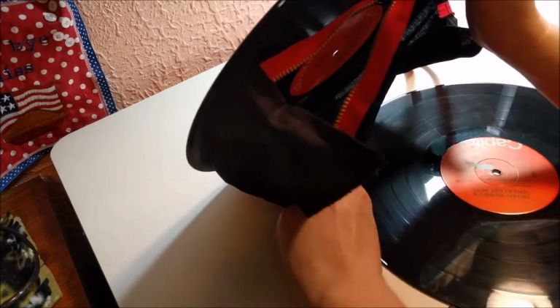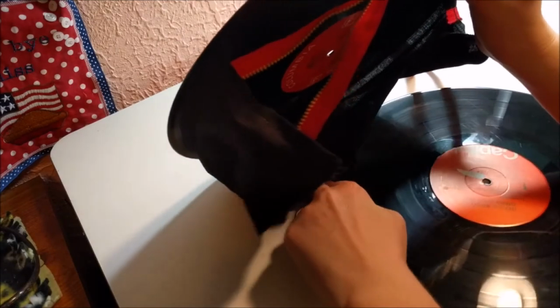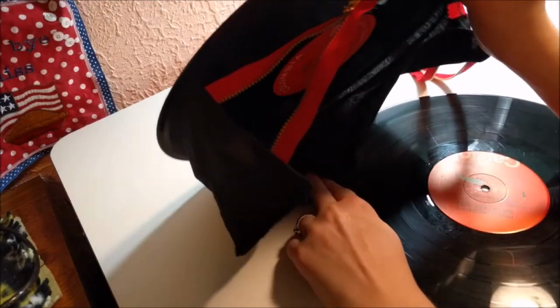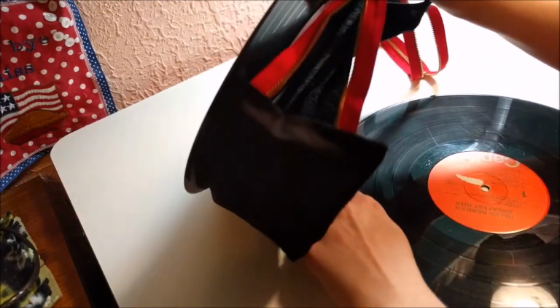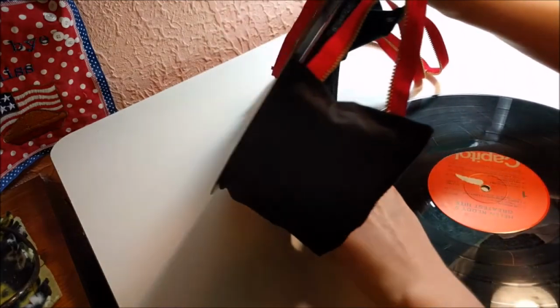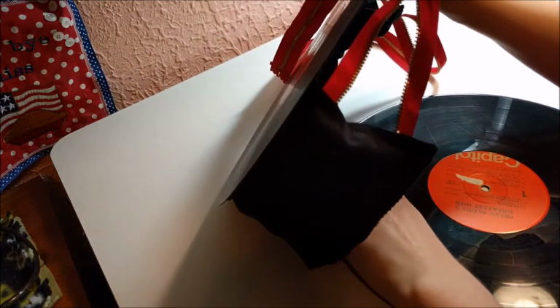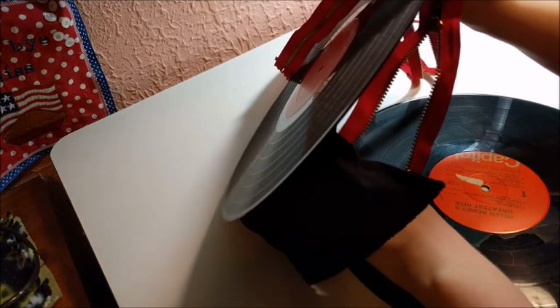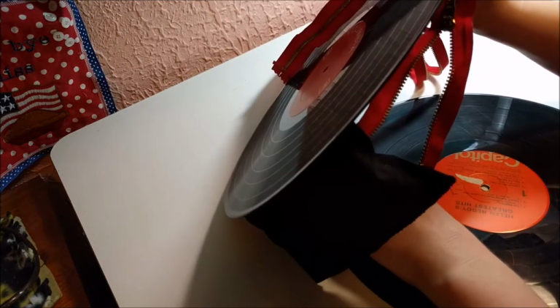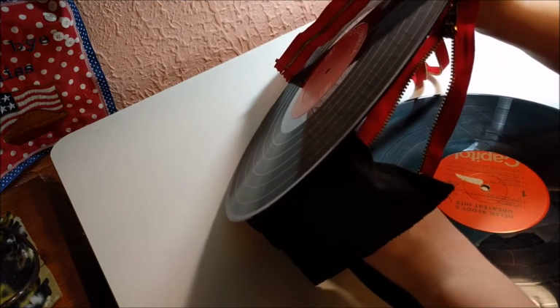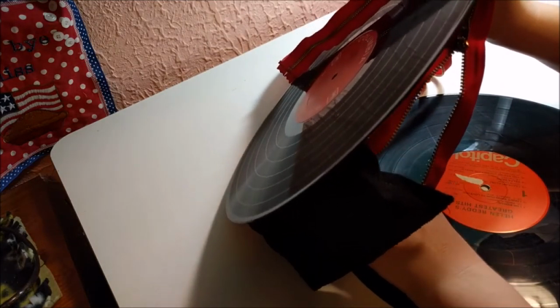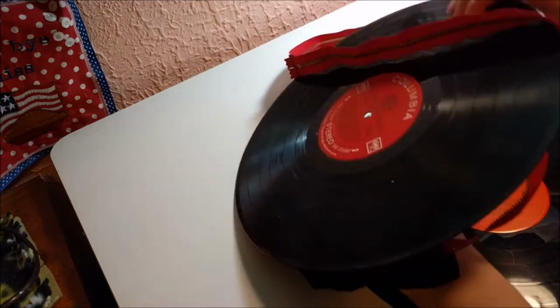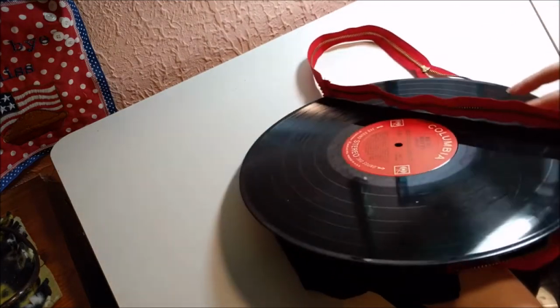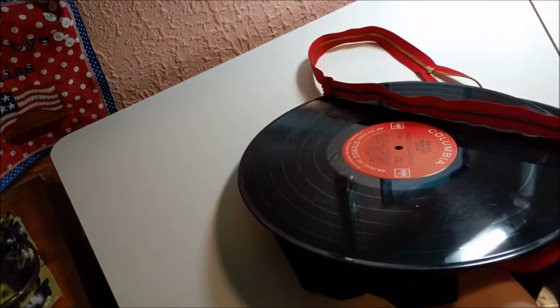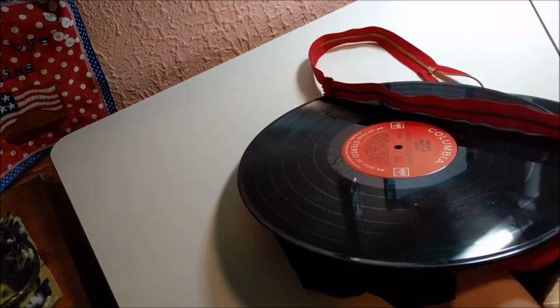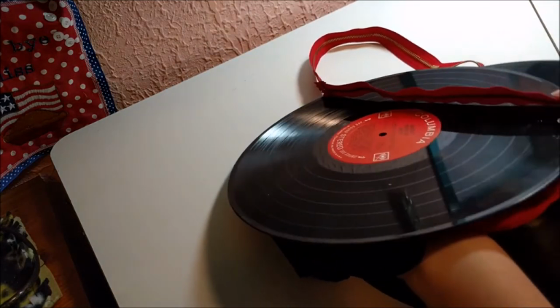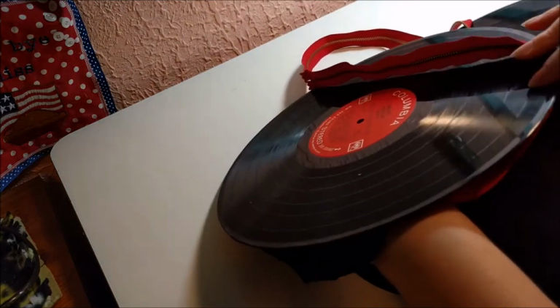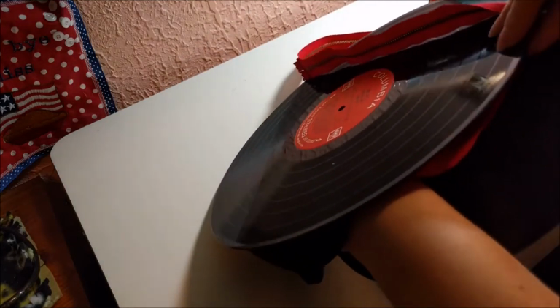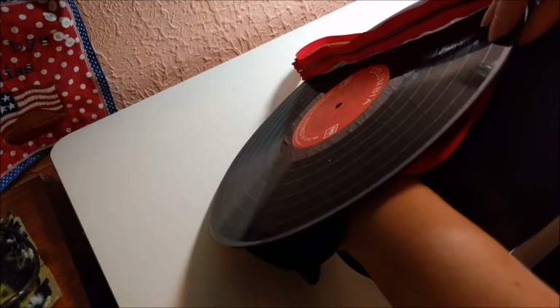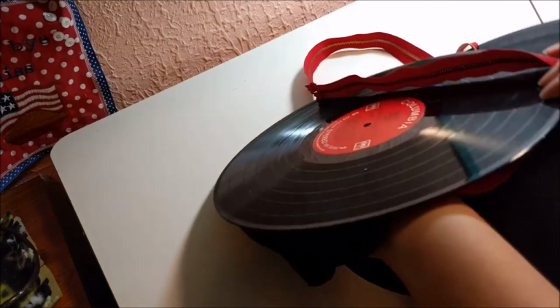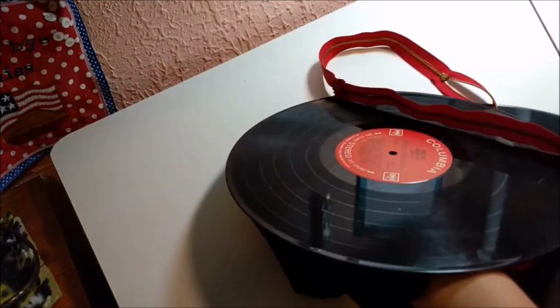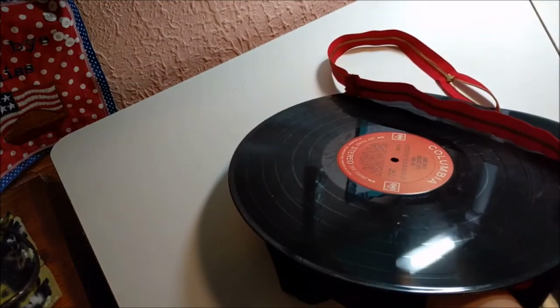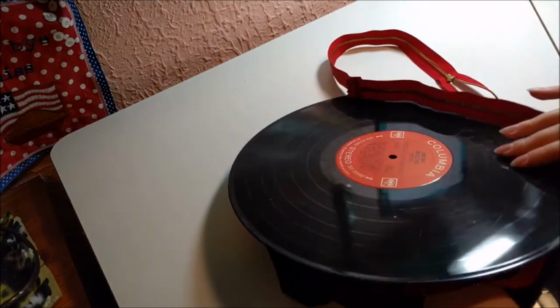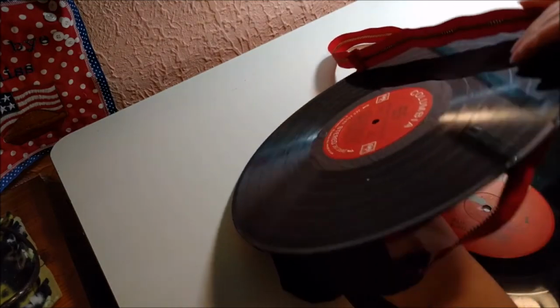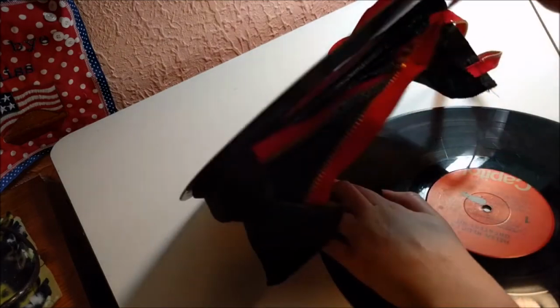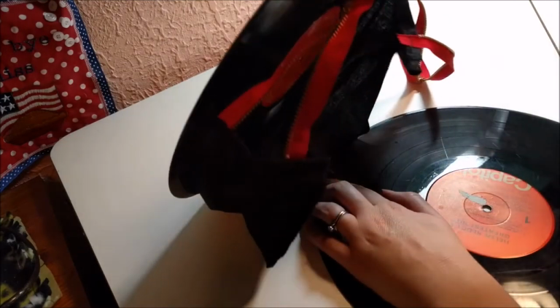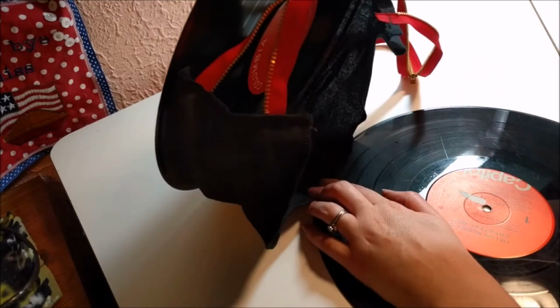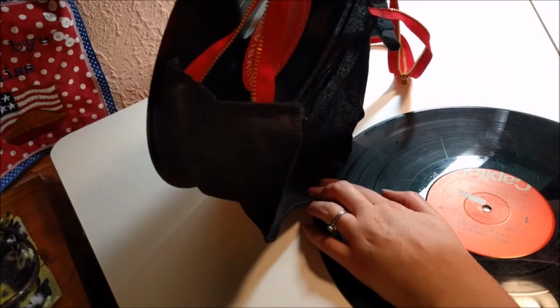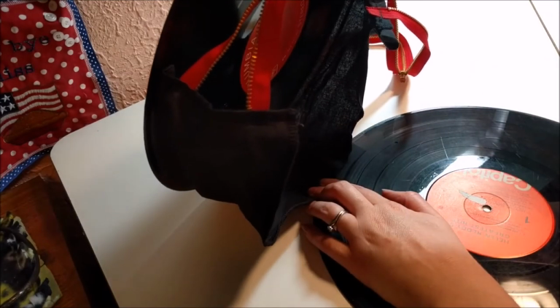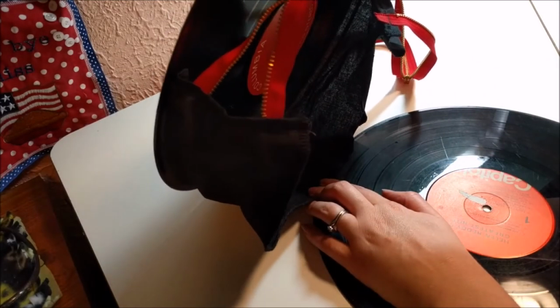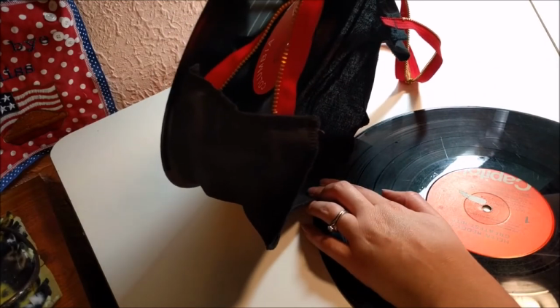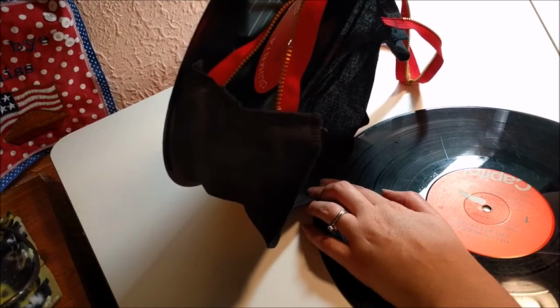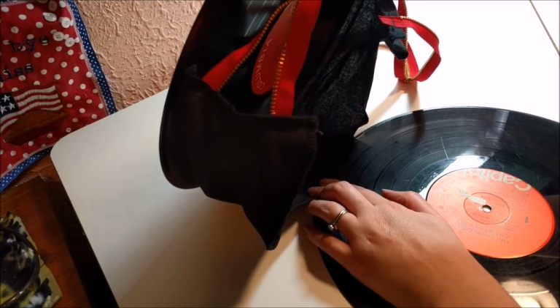I've got to attach these things and it's just going to be a little weird, but it's also going to be done with the hot glue.